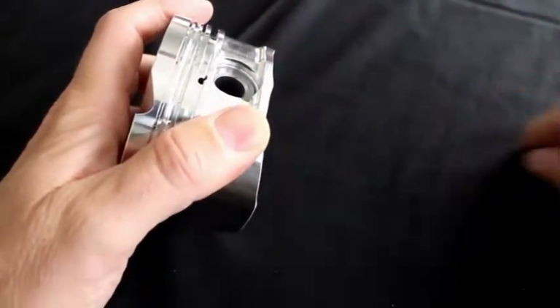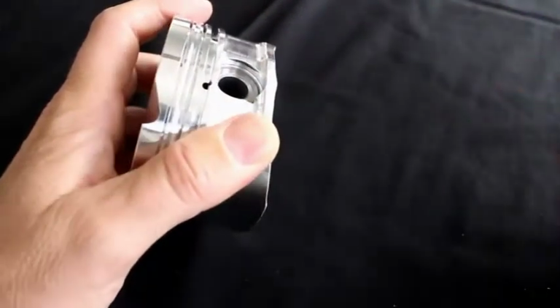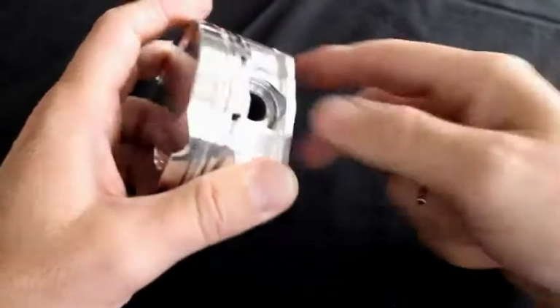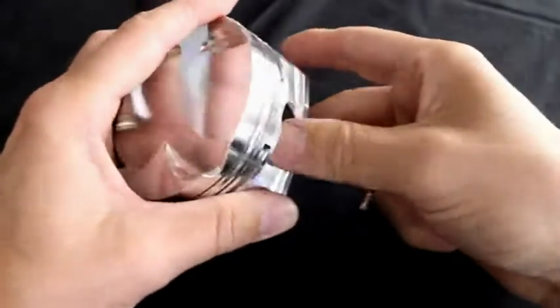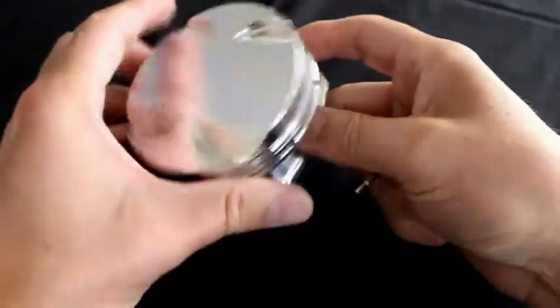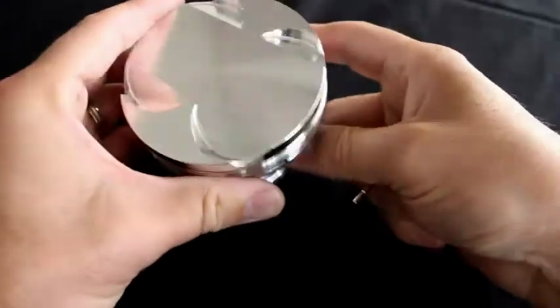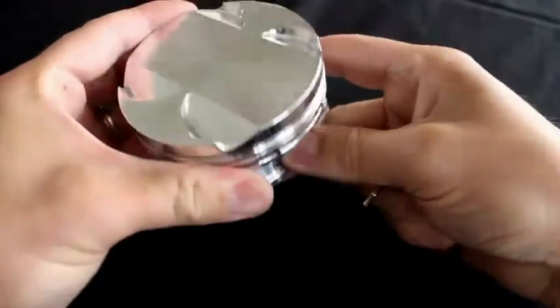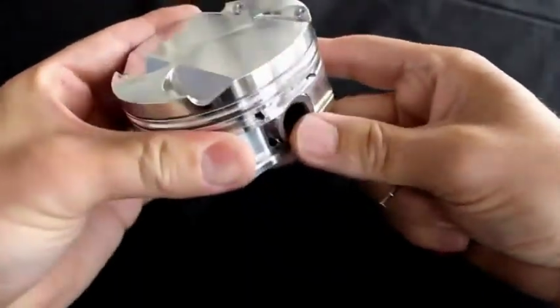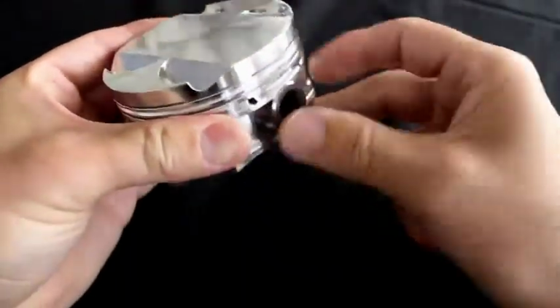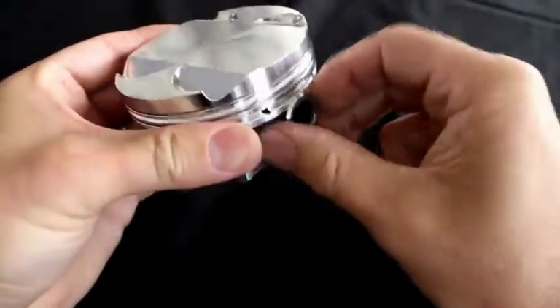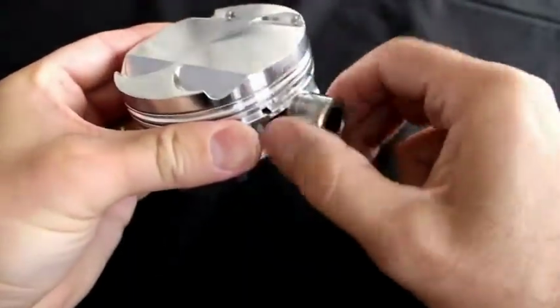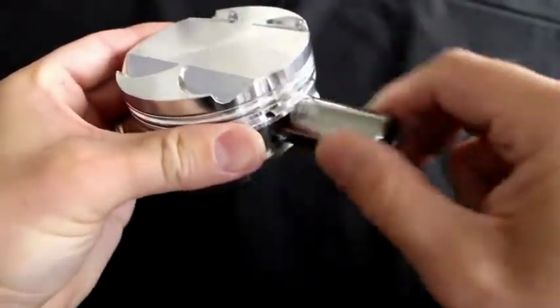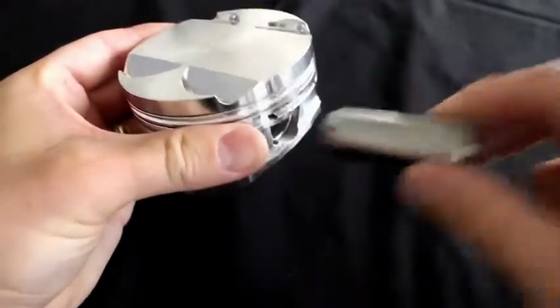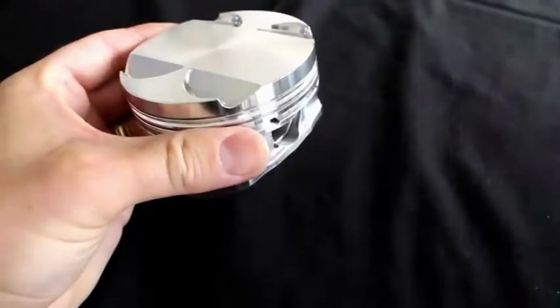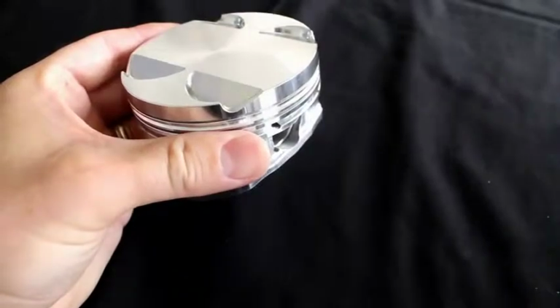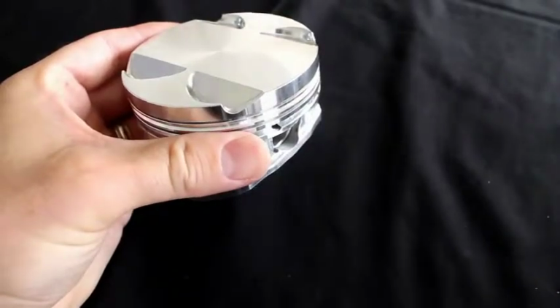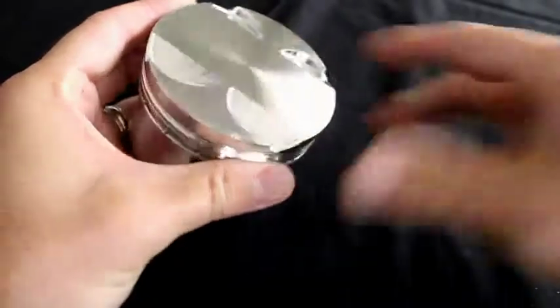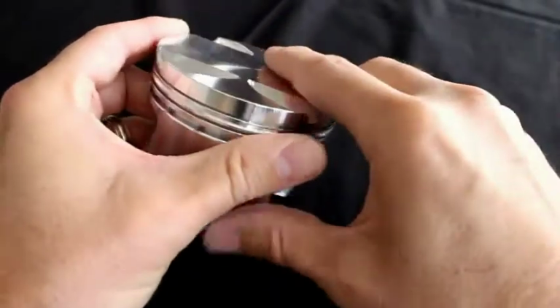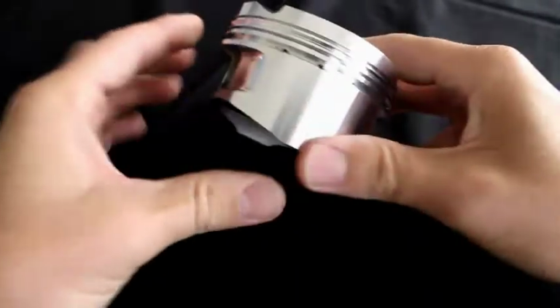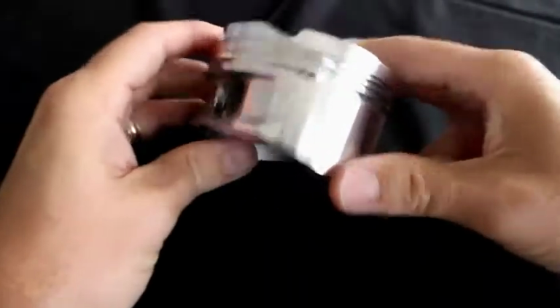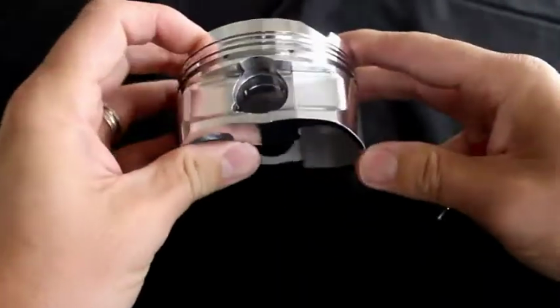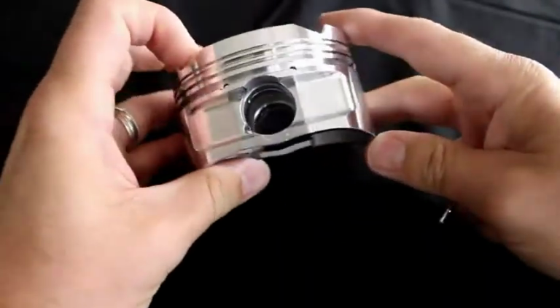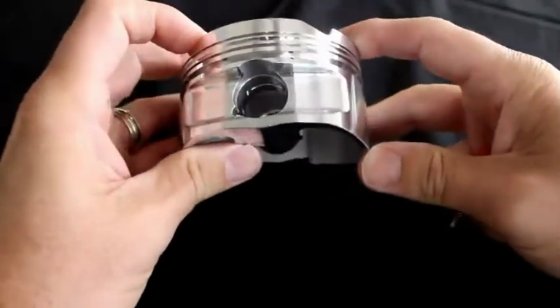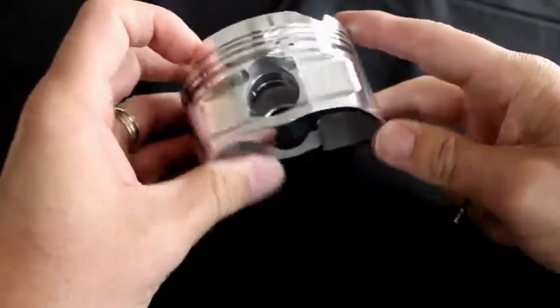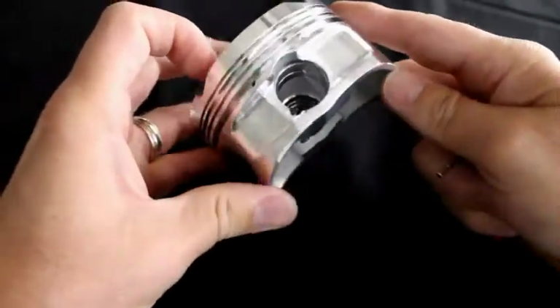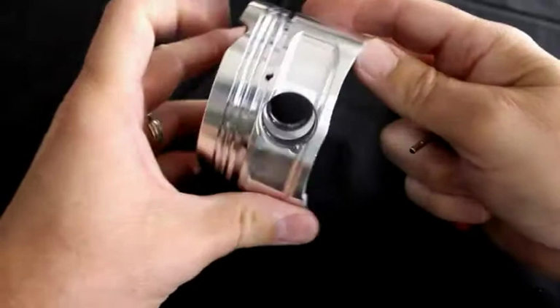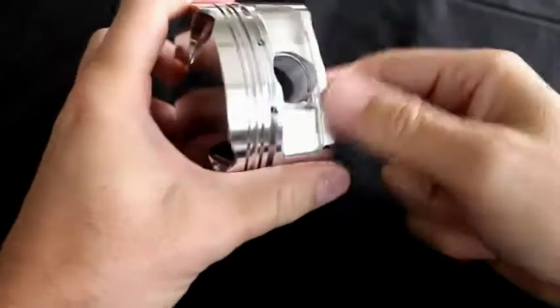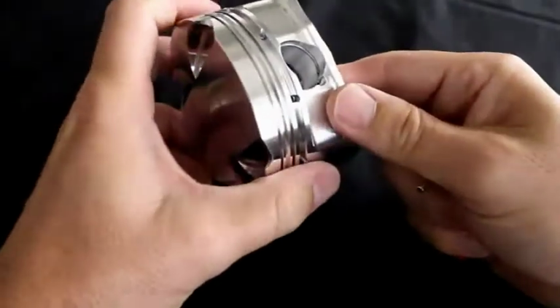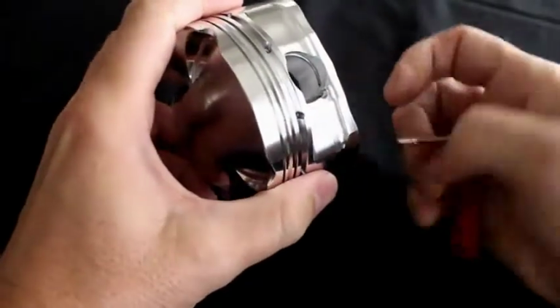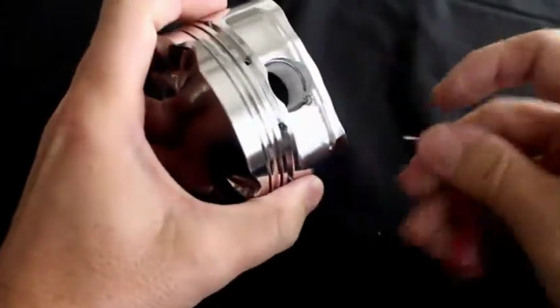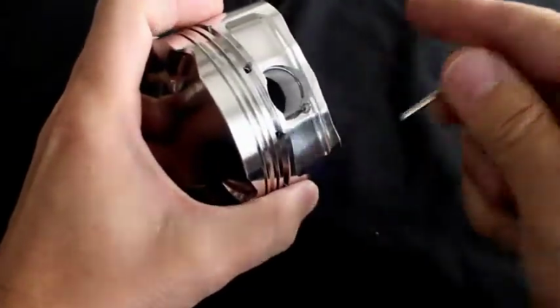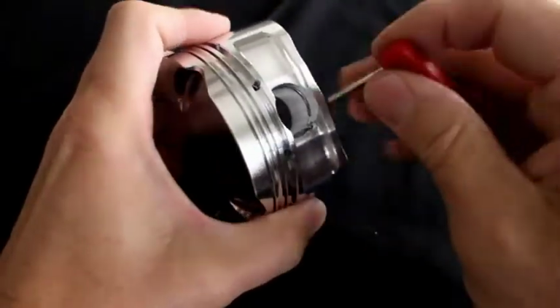This technique is exactly the same as using the big tool. We're going to show you that one more time. Again, this tool is a limited use tool, but it will work for a set or two.